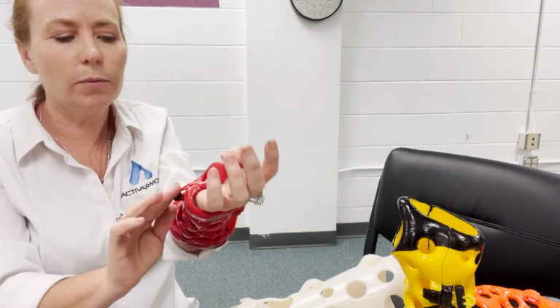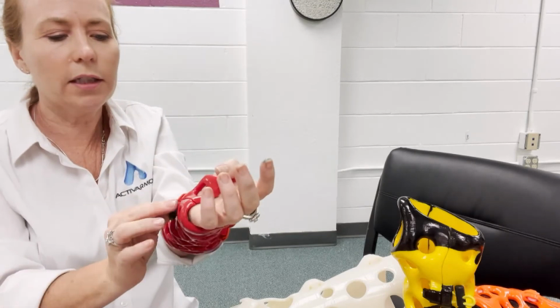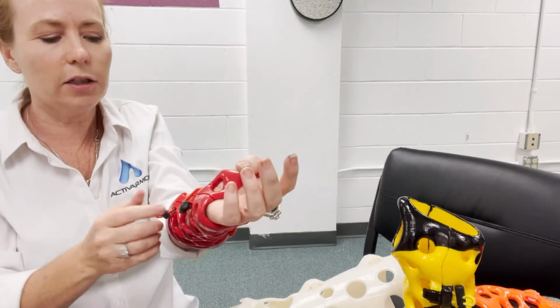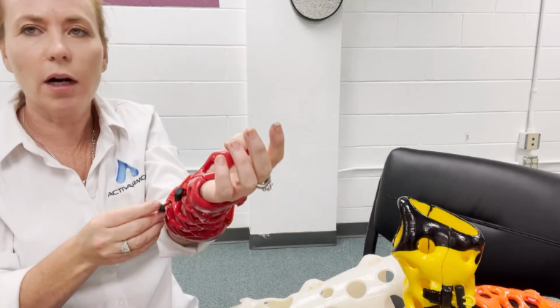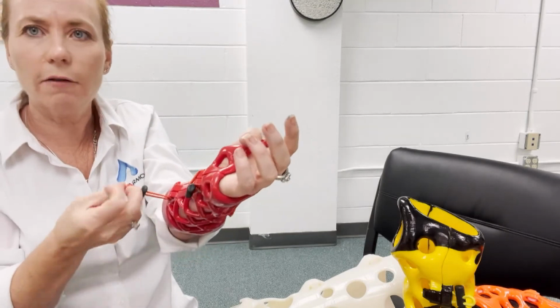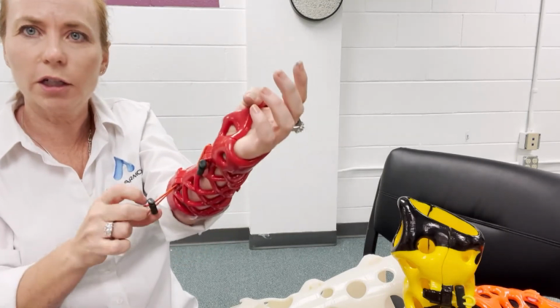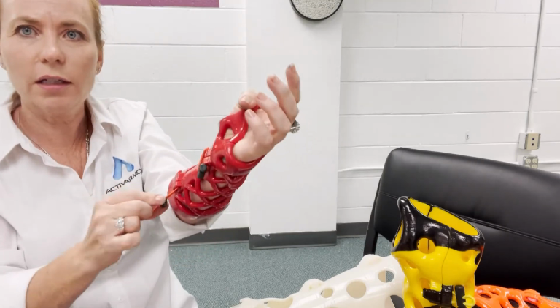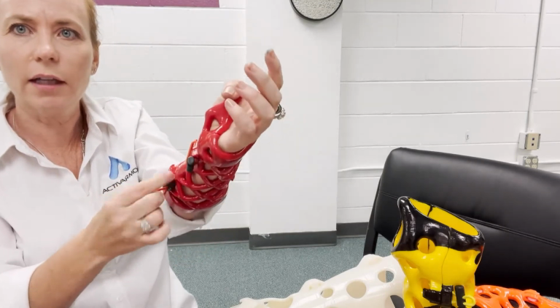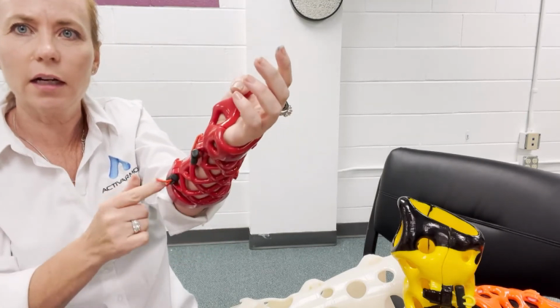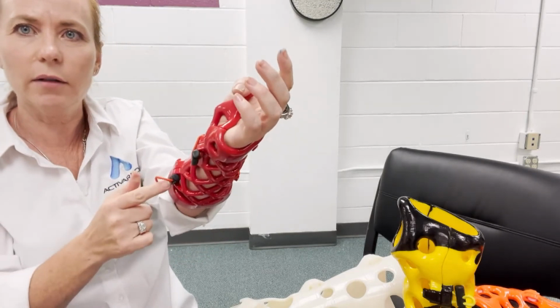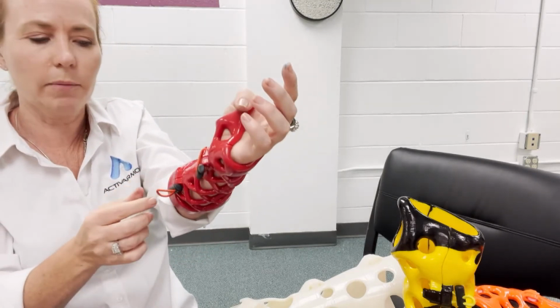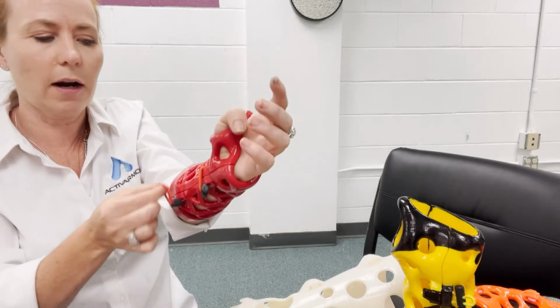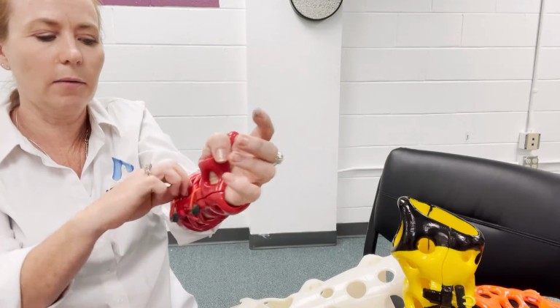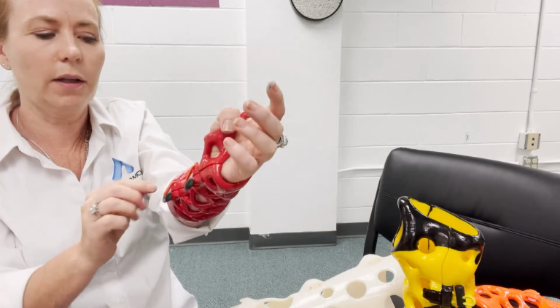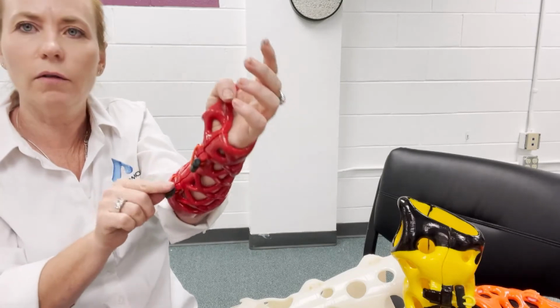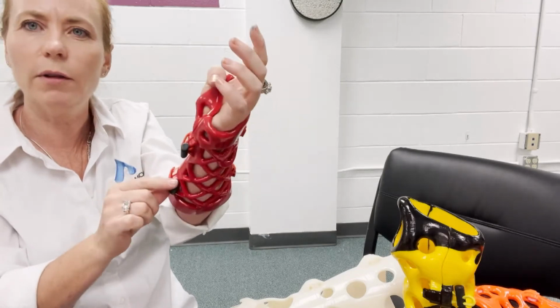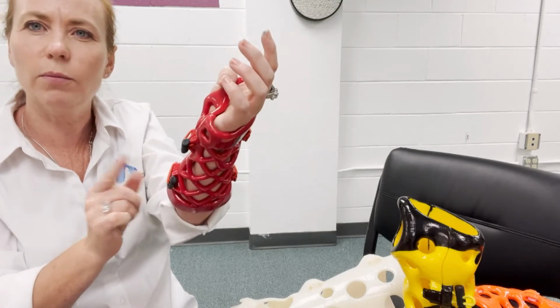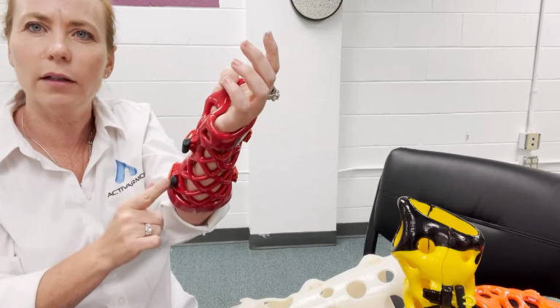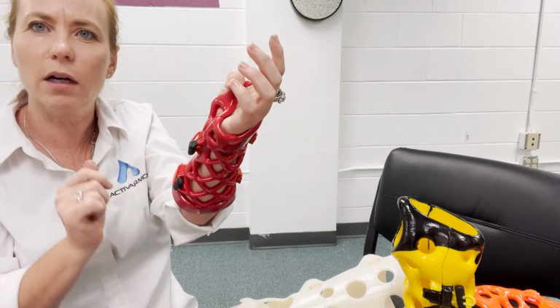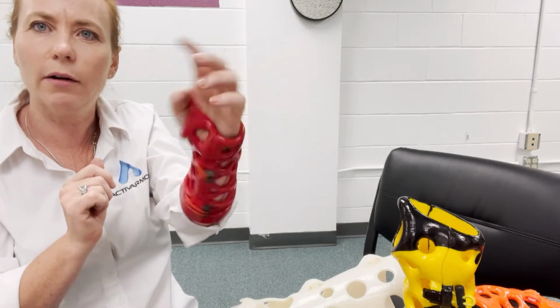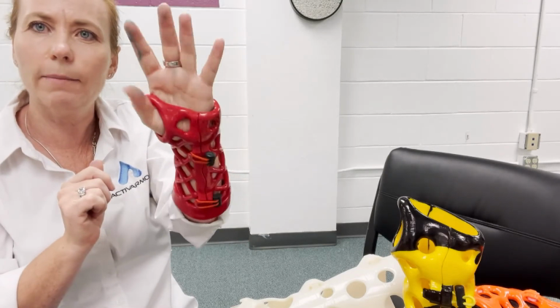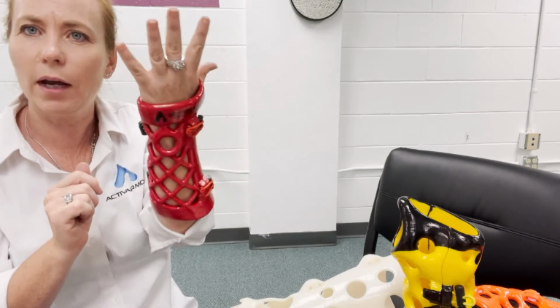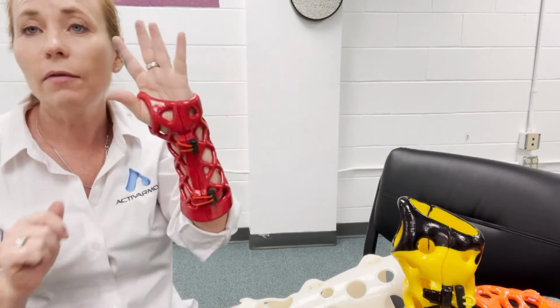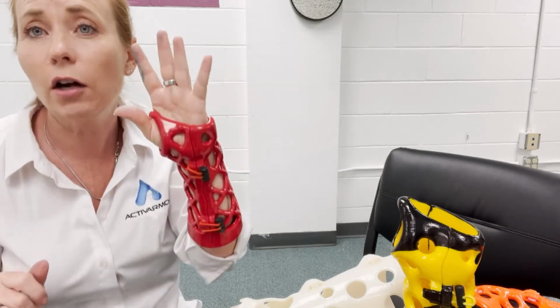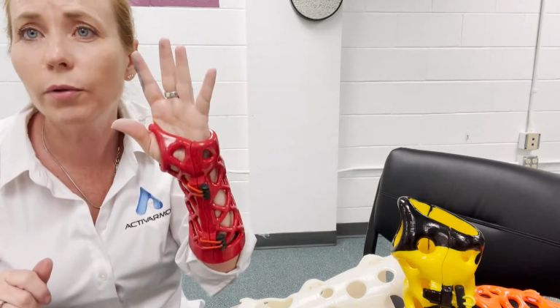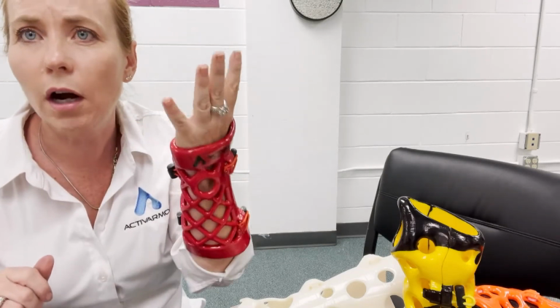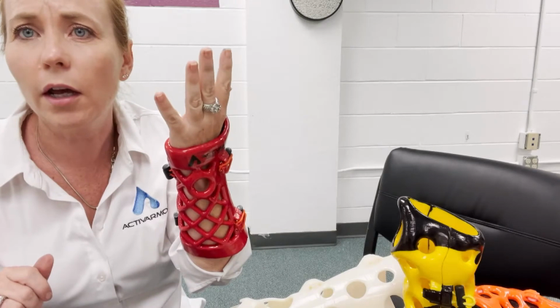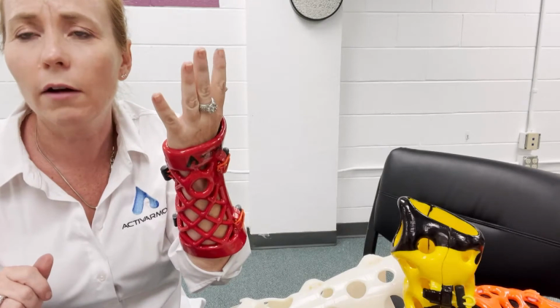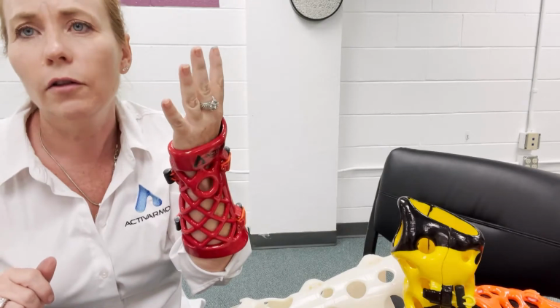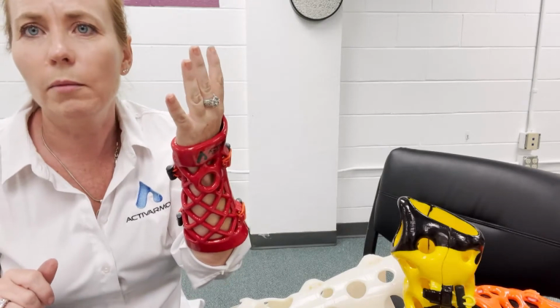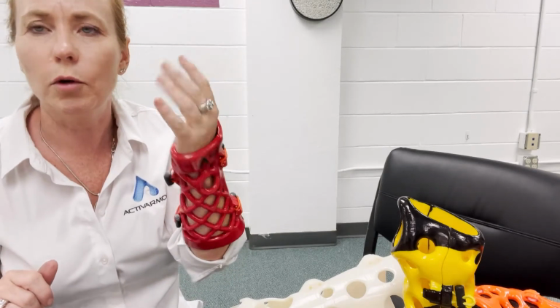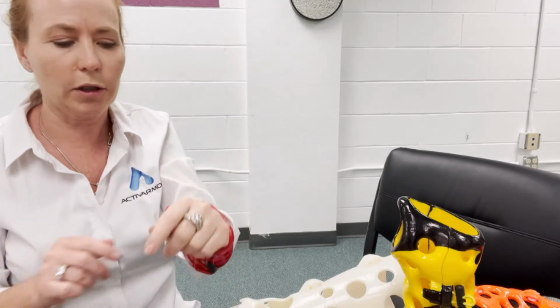Super easy to put on and off. Make sure they snug that toggle right up there, put that loop over the hook, and then you can push that little toggle out of the way. That's how you put on and take off the removable option.